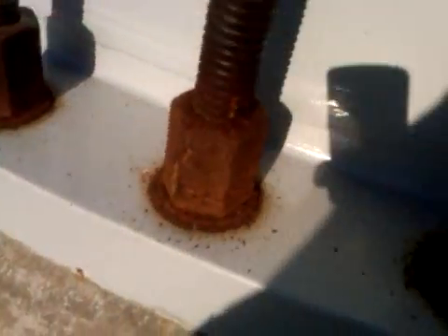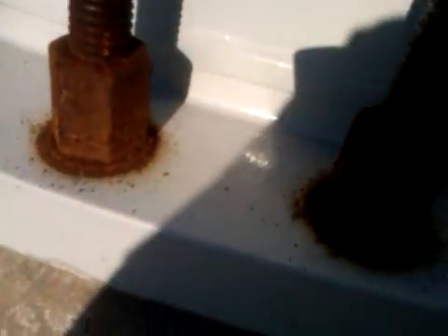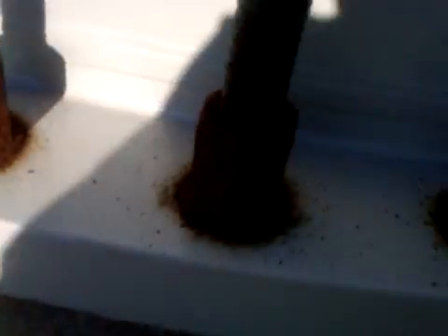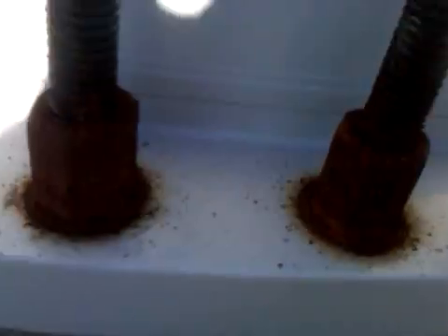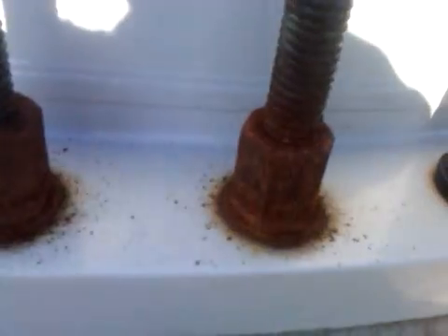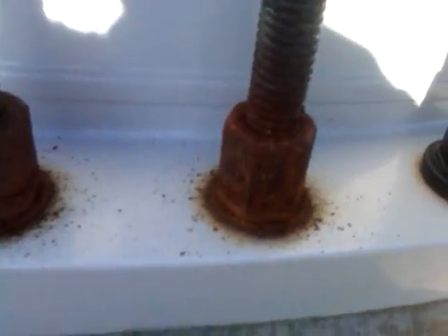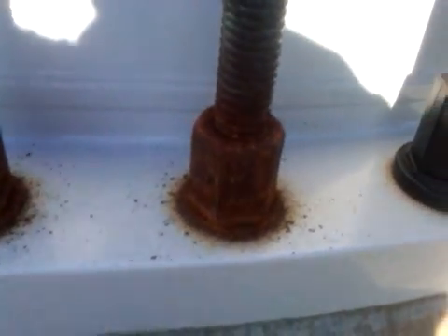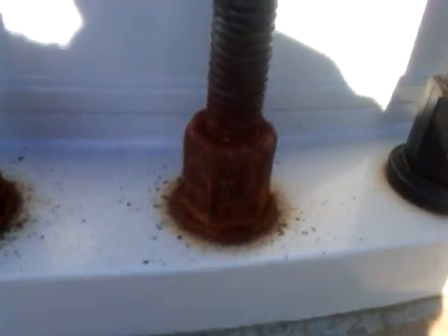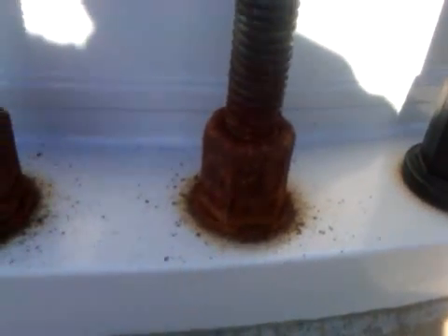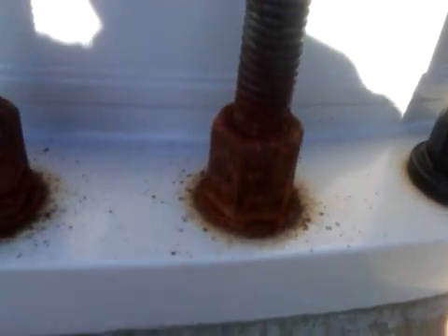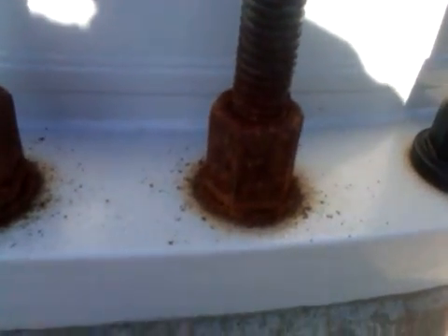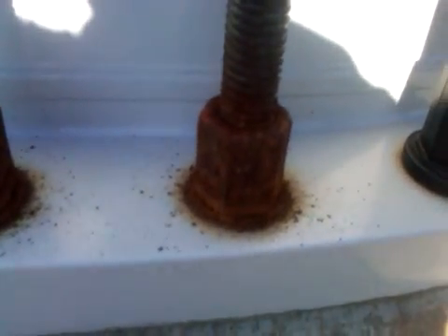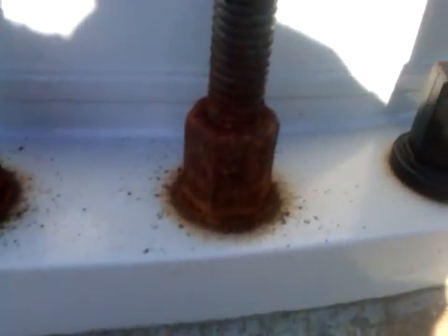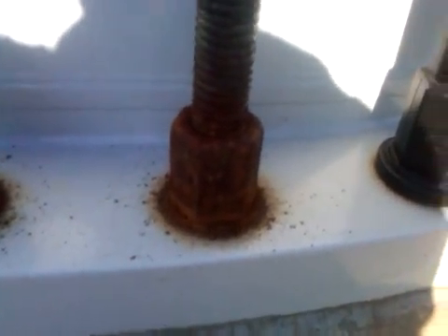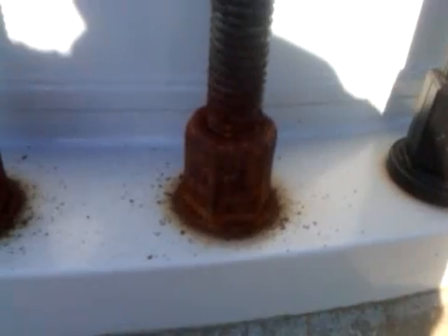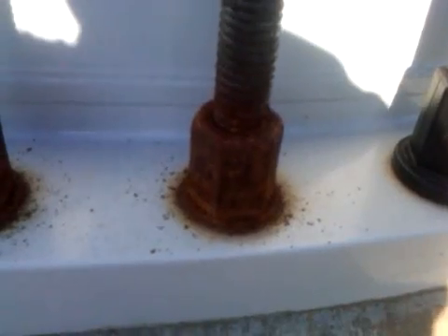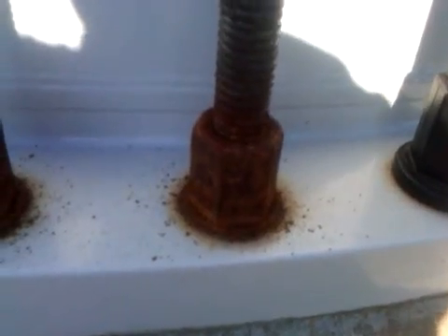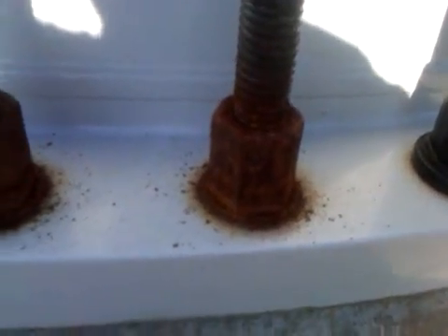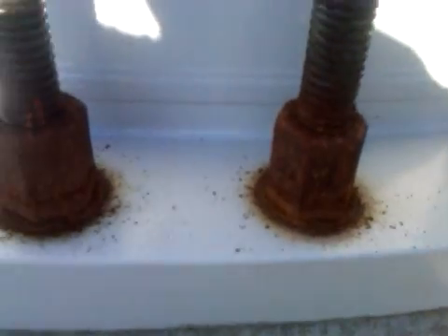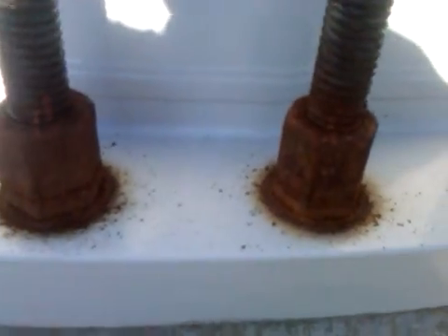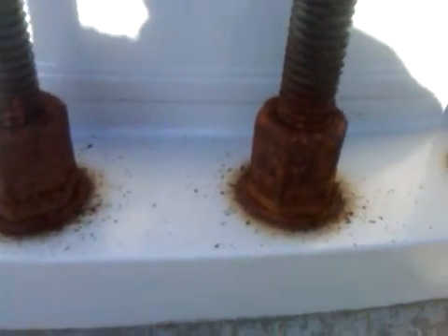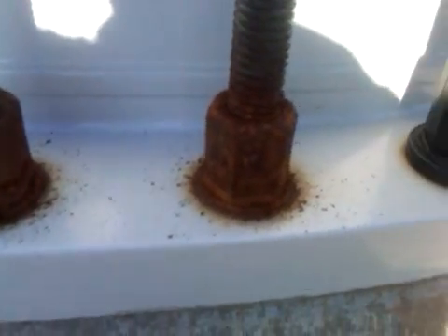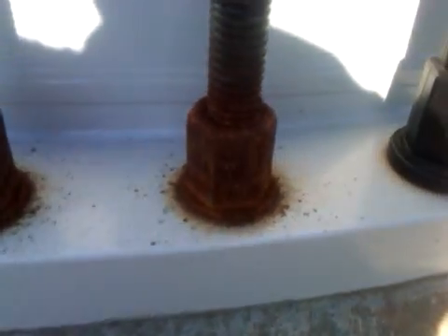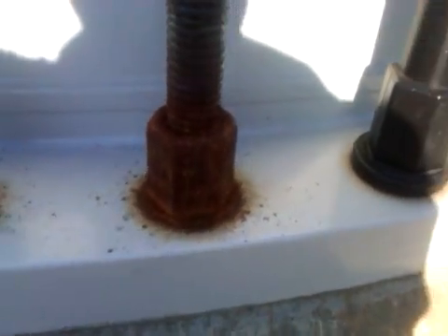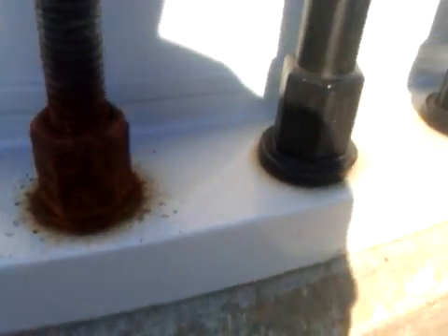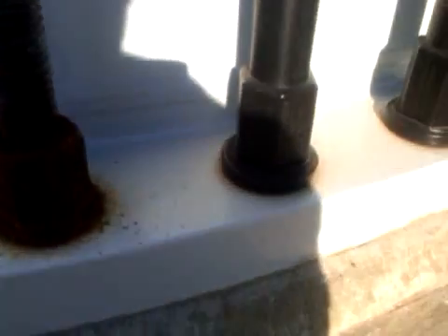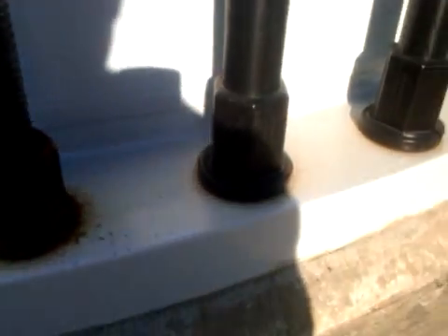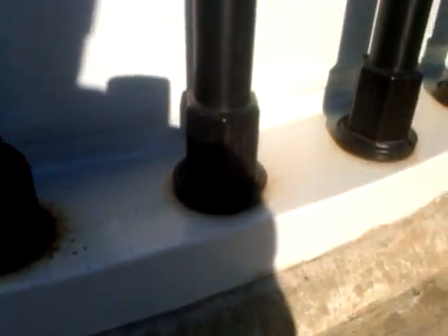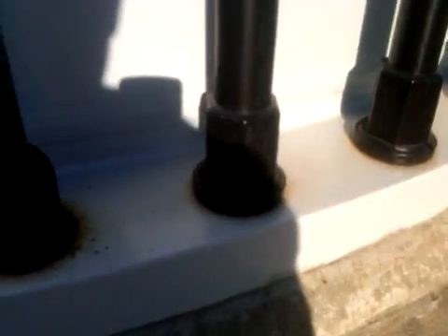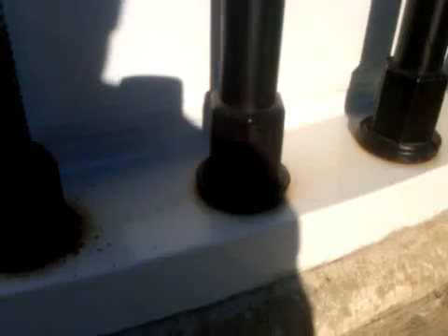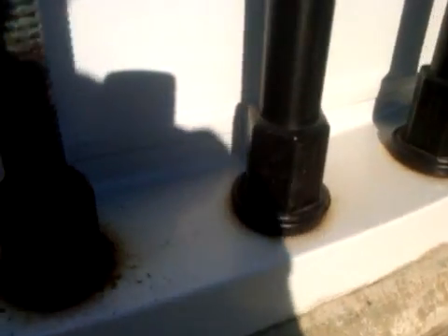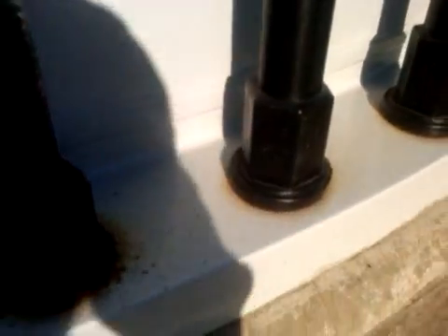We're finding that the nuts are frozen — they're stuck so bad to the bolt that we're having to use a huge wrench with an eight-foot steel pipe over the end of it just to break them free.